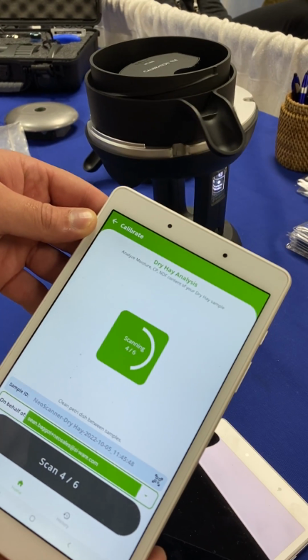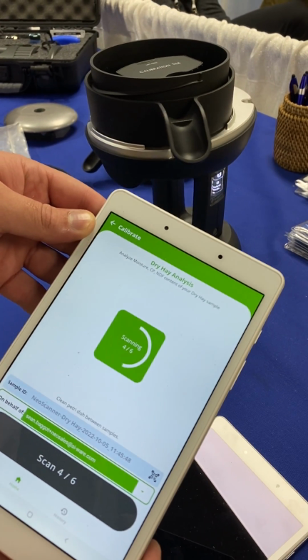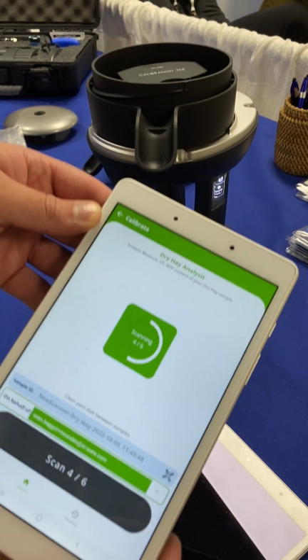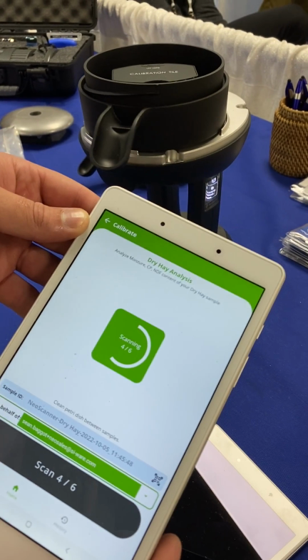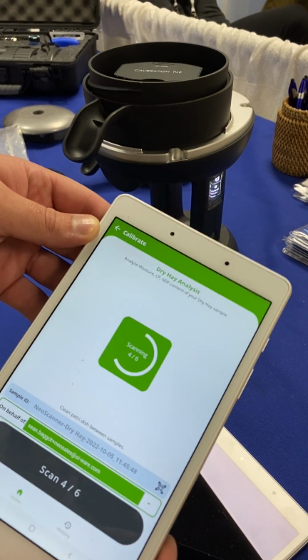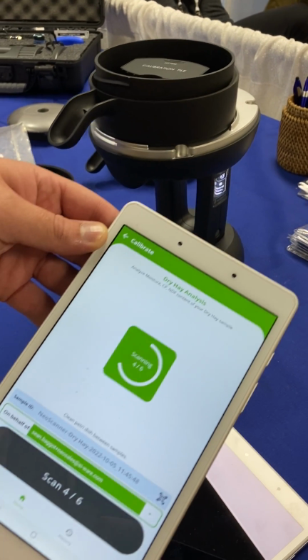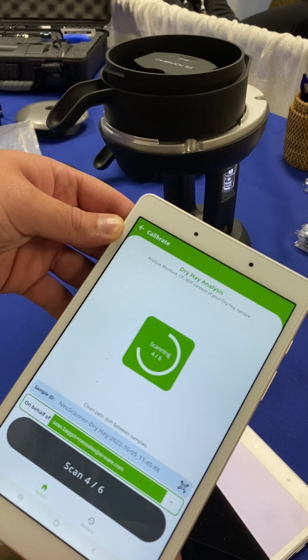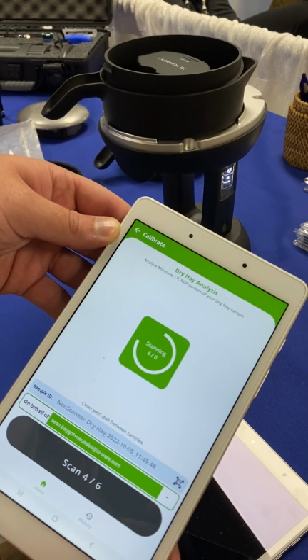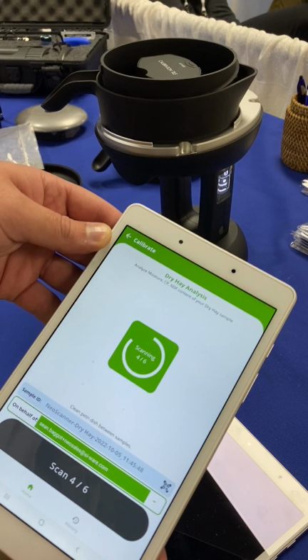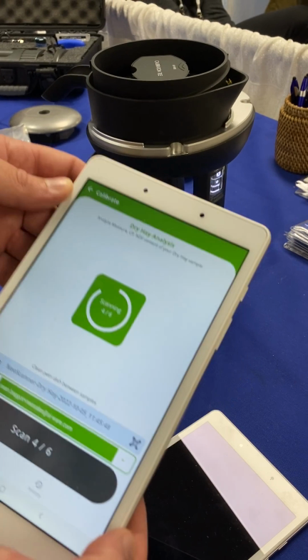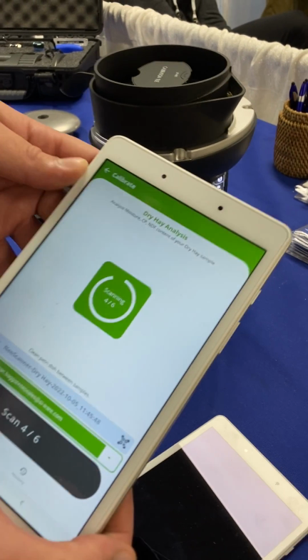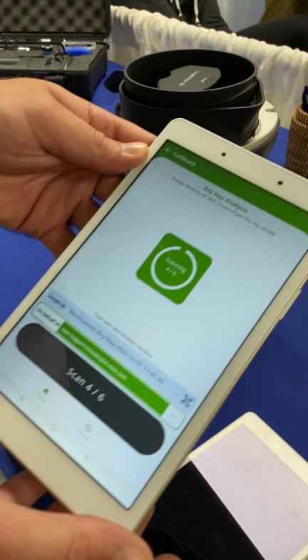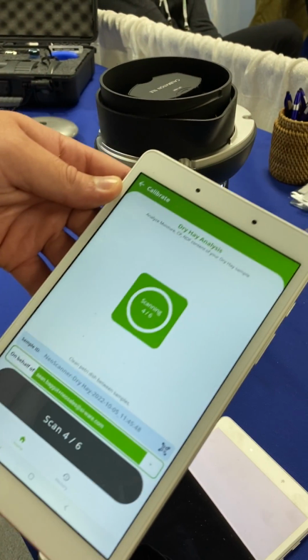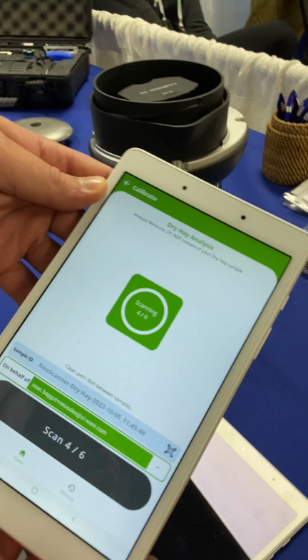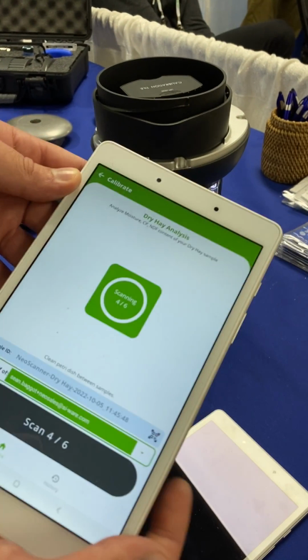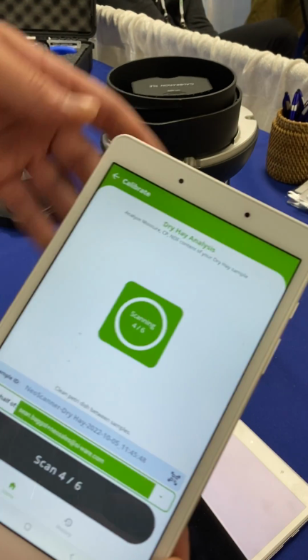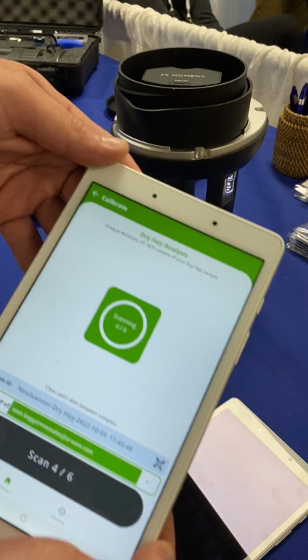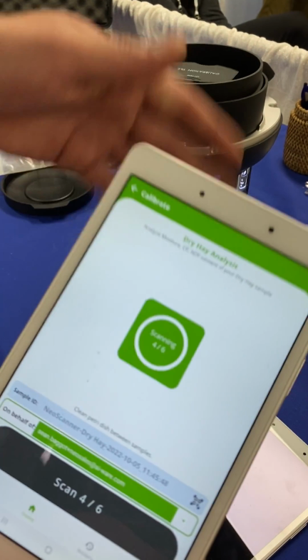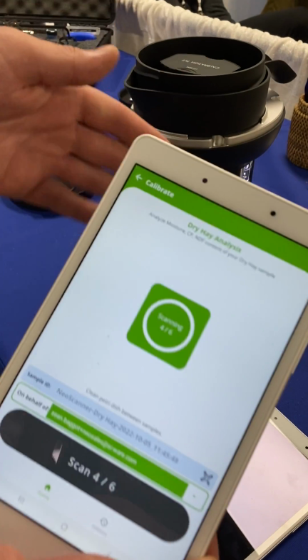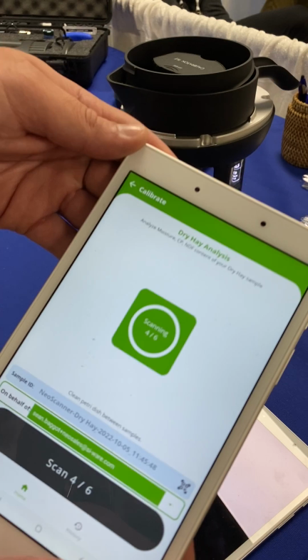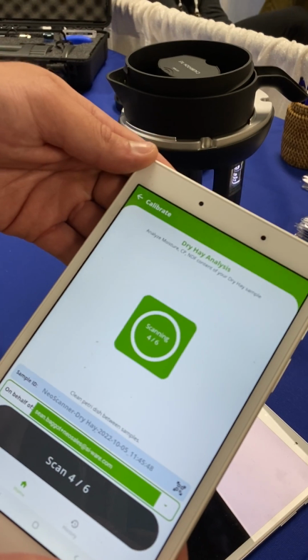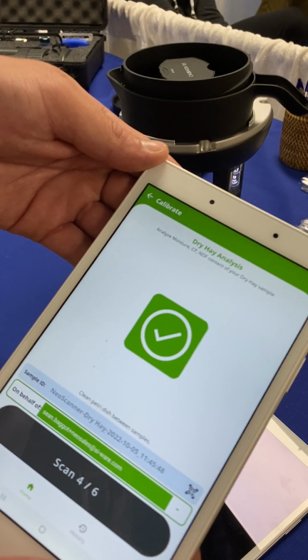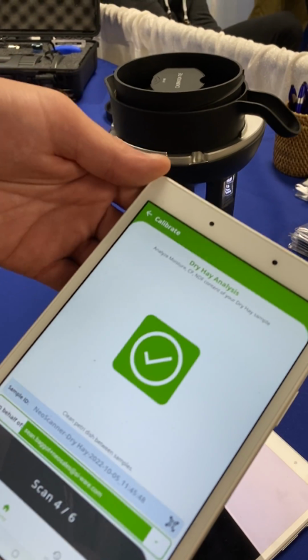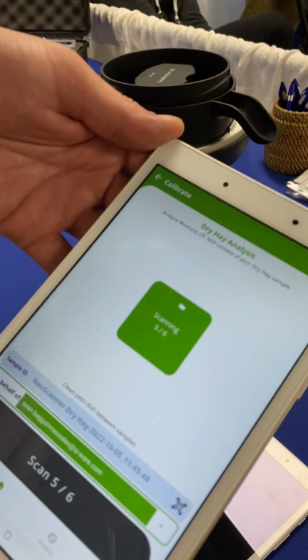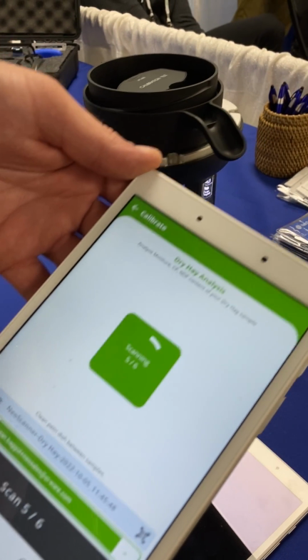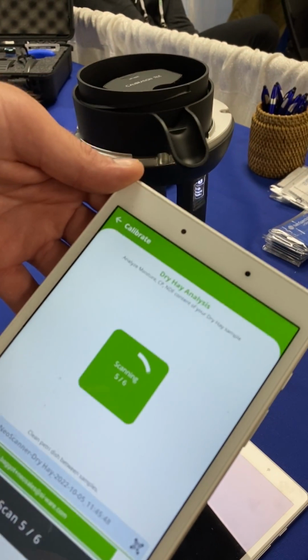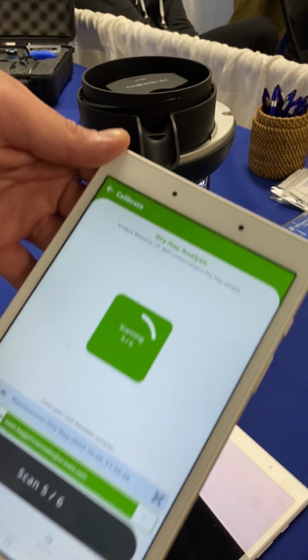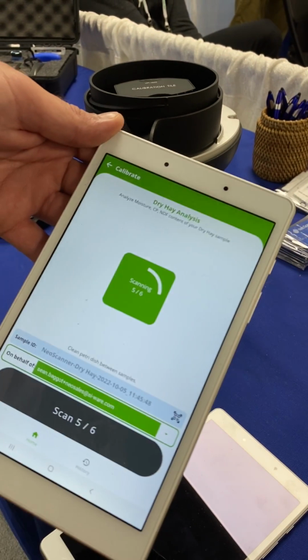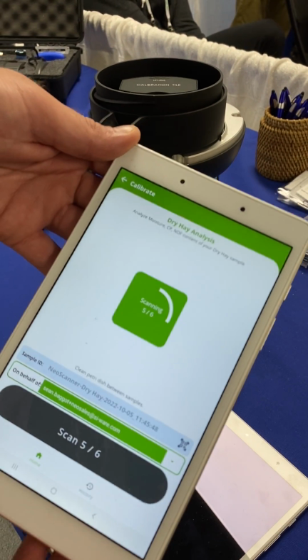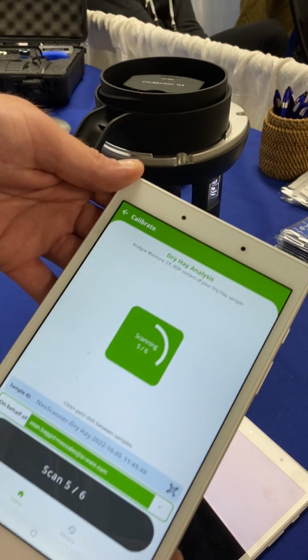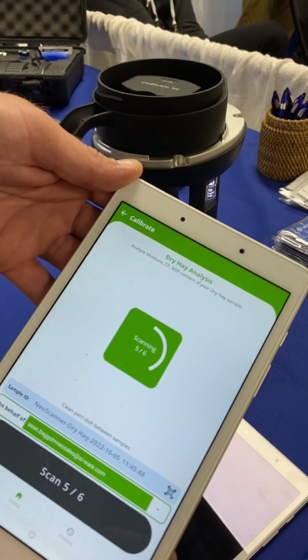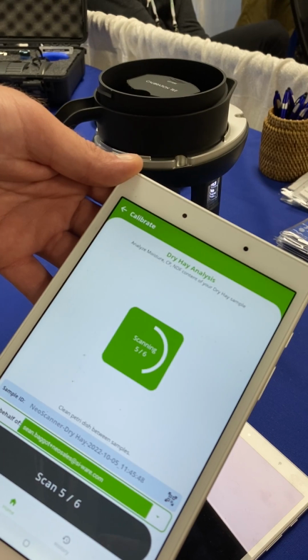It takes about one to two minutes to give you a final result depending on the homogeneity of the sample. For forages we'll want about five to six sub-scans to really characterize that variation in the sample.